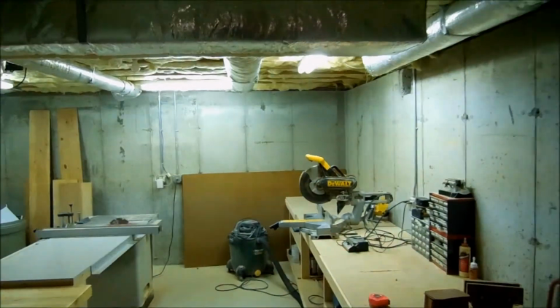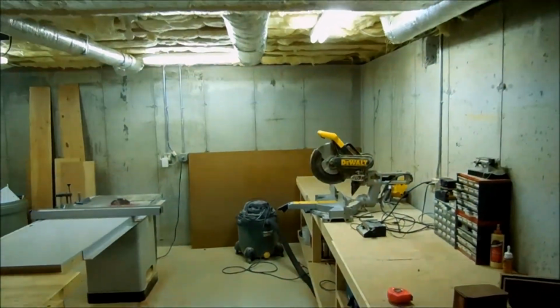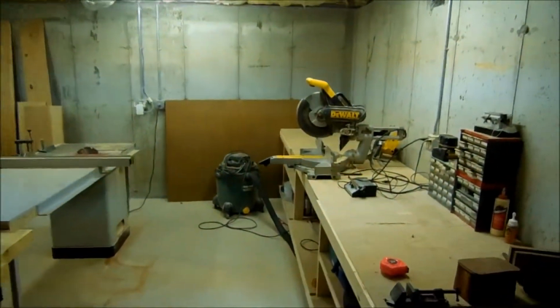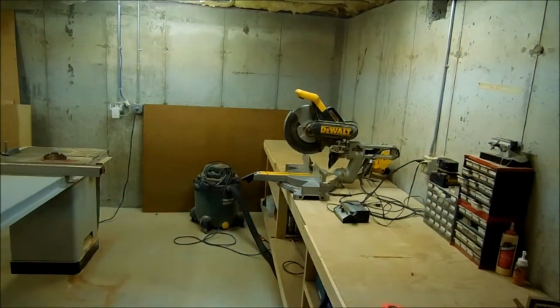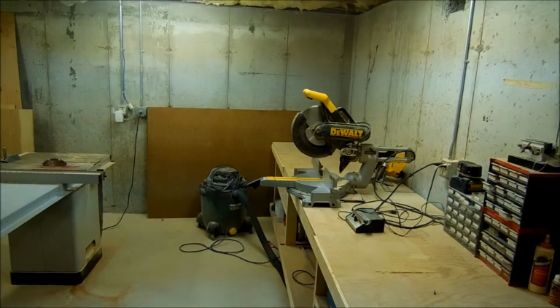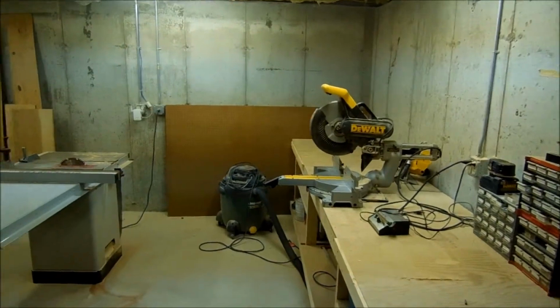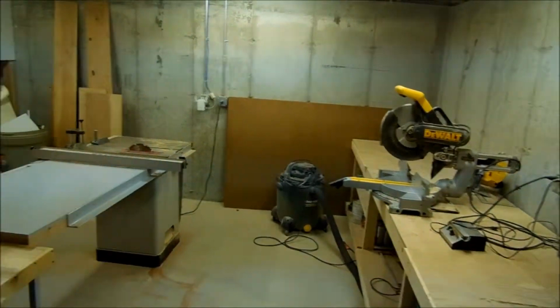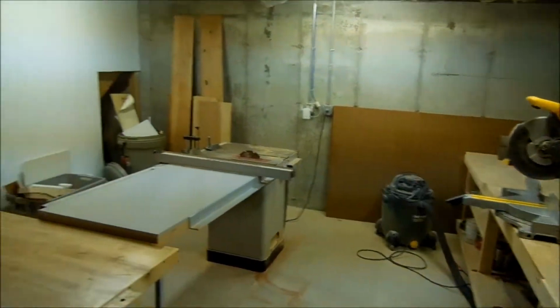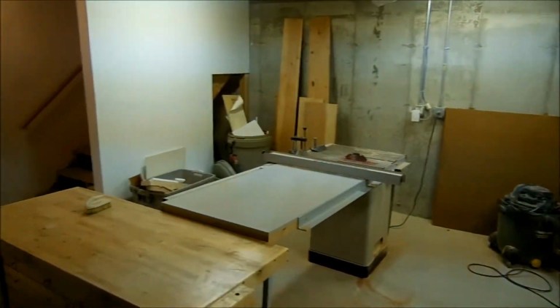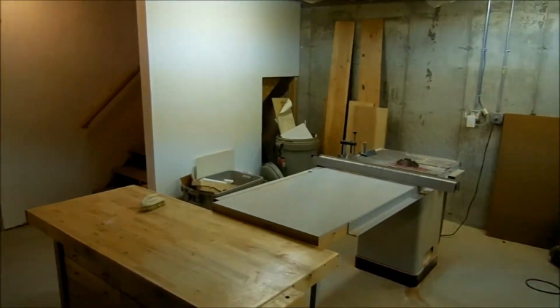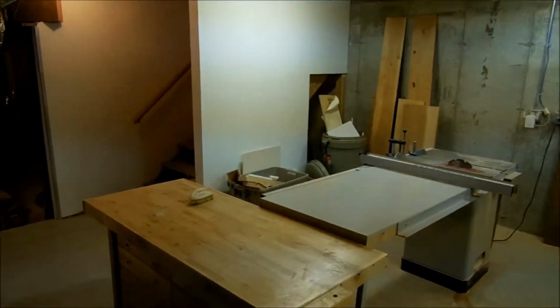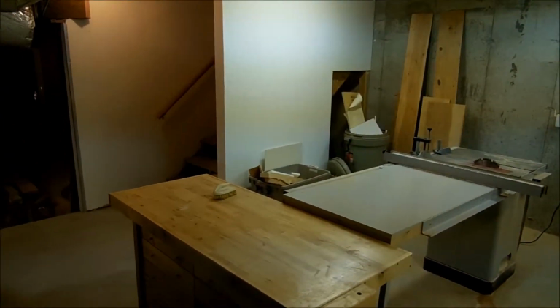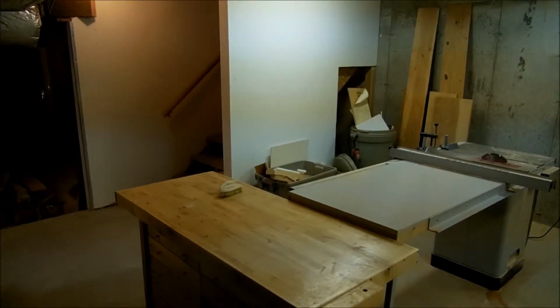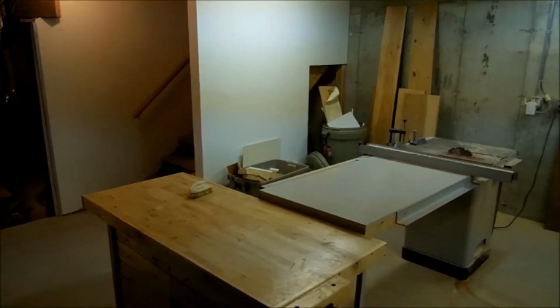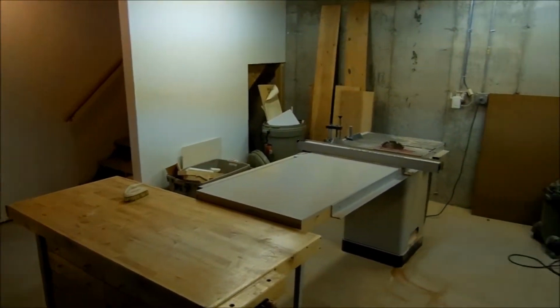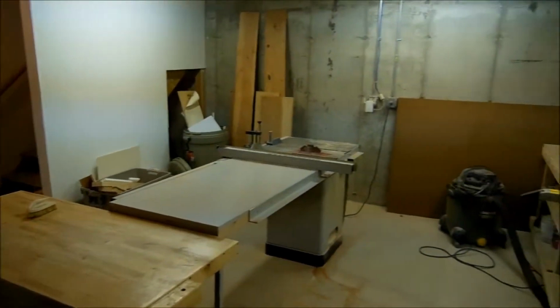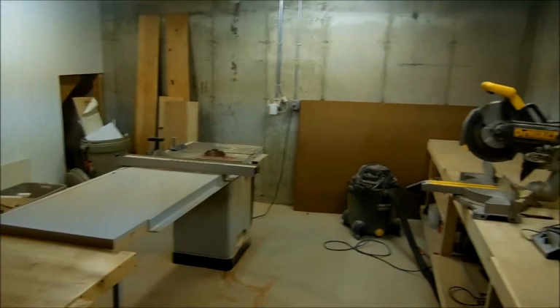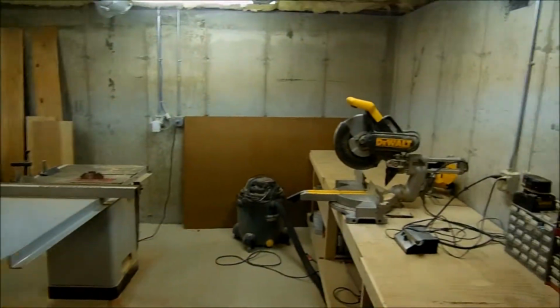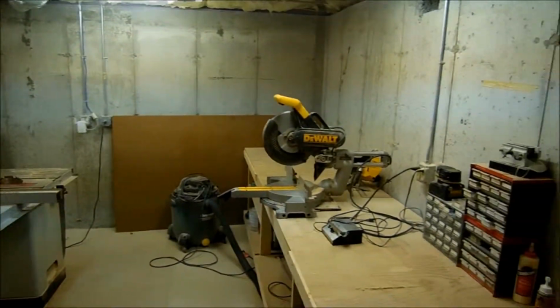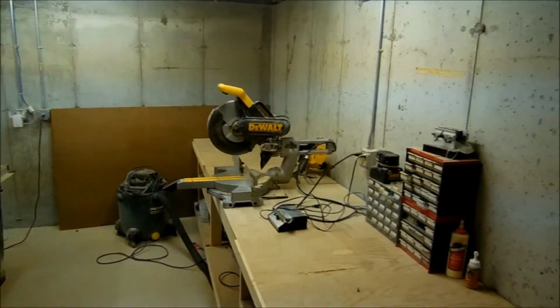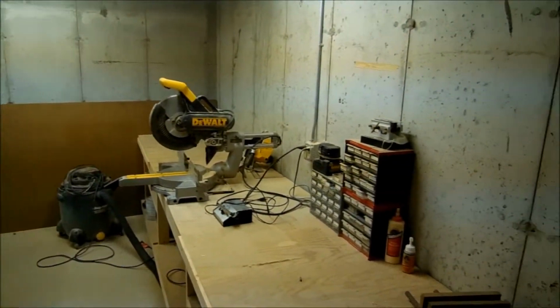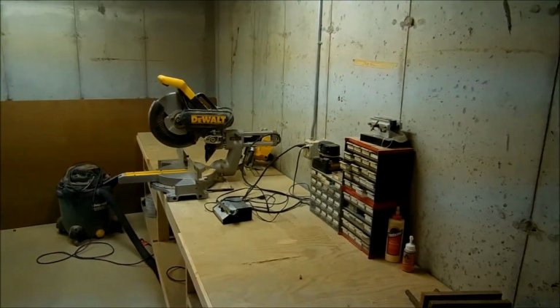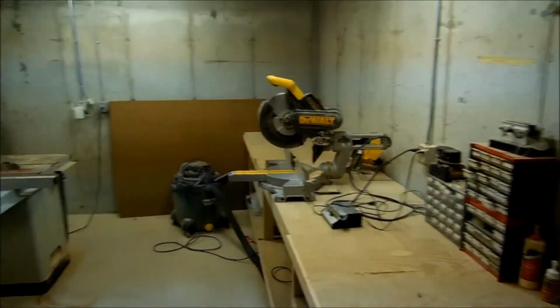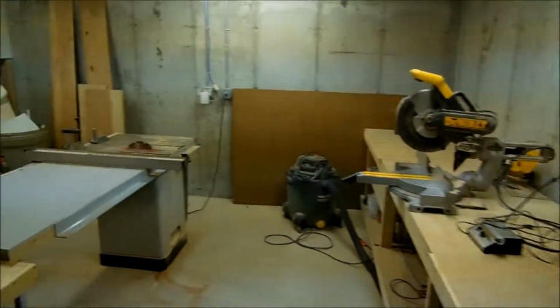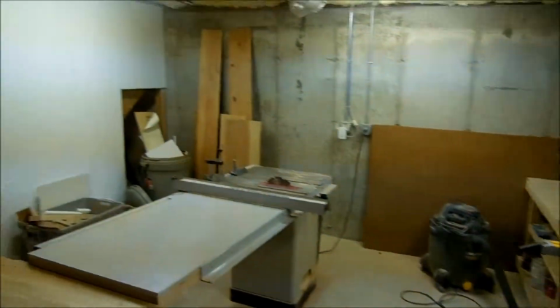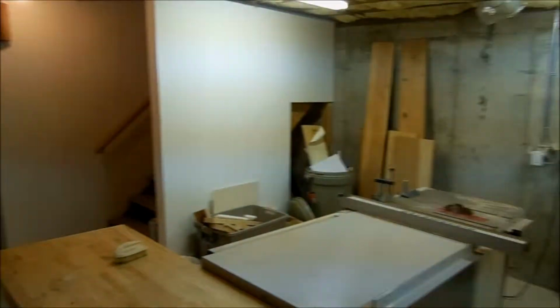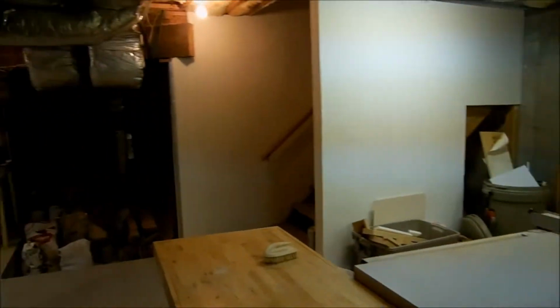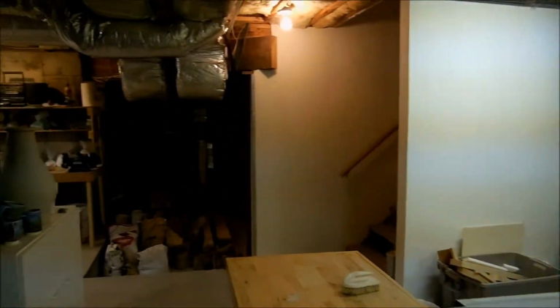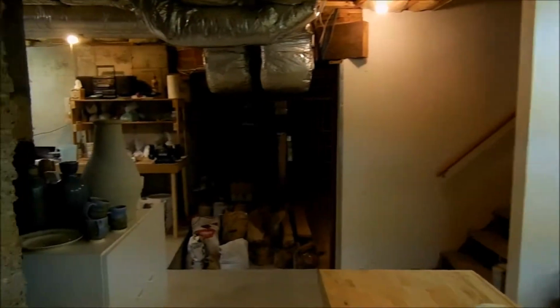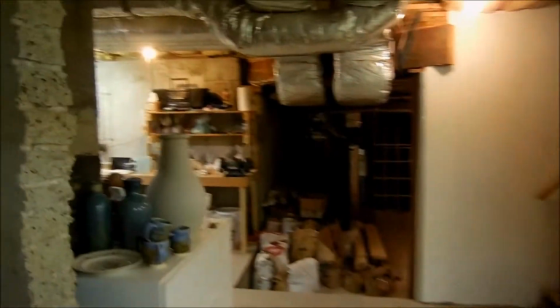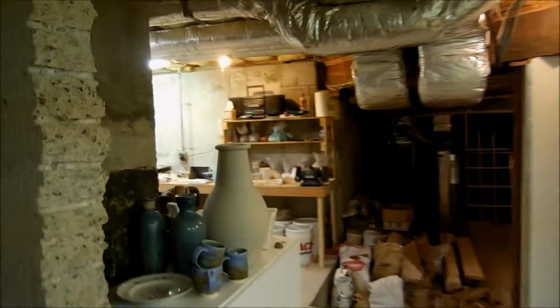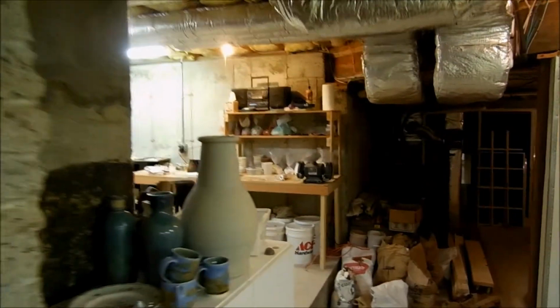And this is my workshop, which is really nice to have right next to my pottery studio. I think I'm really lucky. I used to do a lot of woodworking, and I still like to. I think it's really good, if you have a shop, to be able to do that.